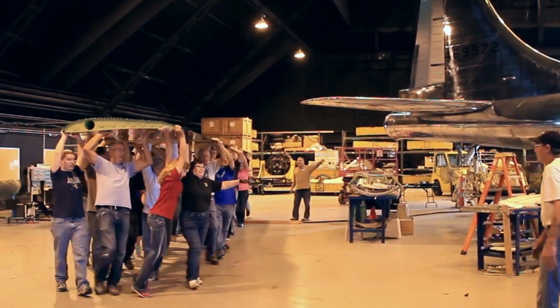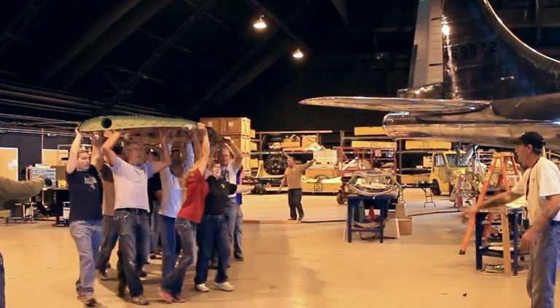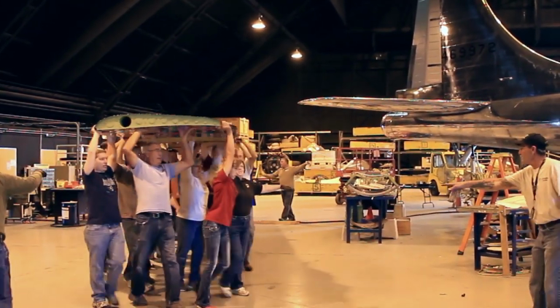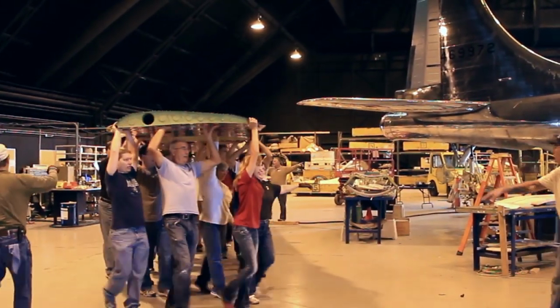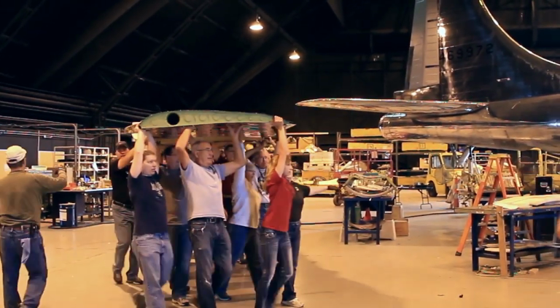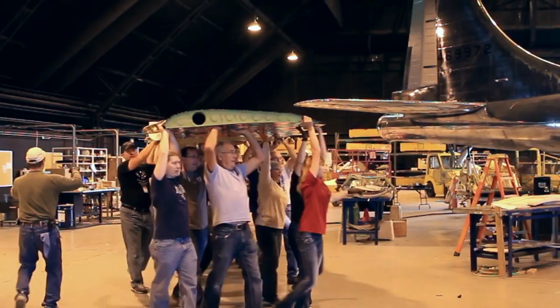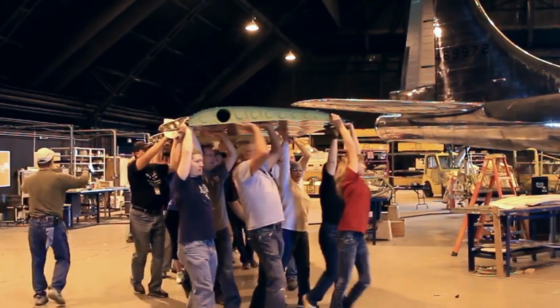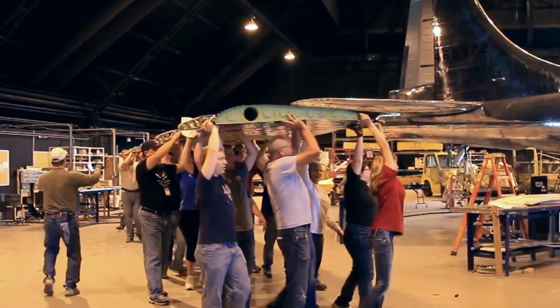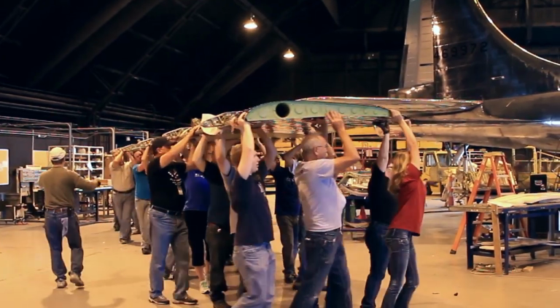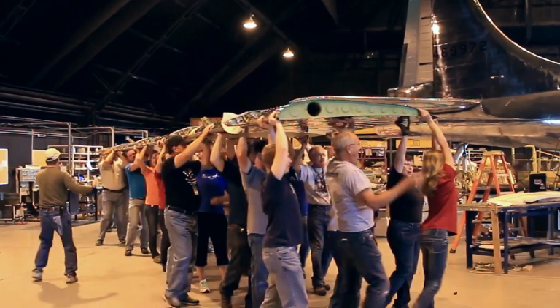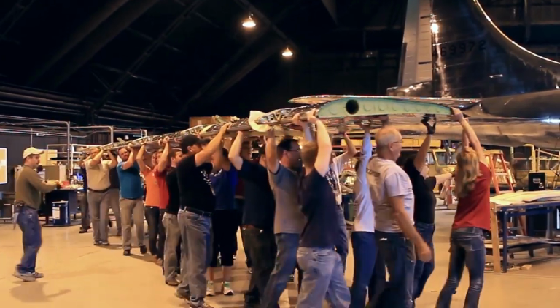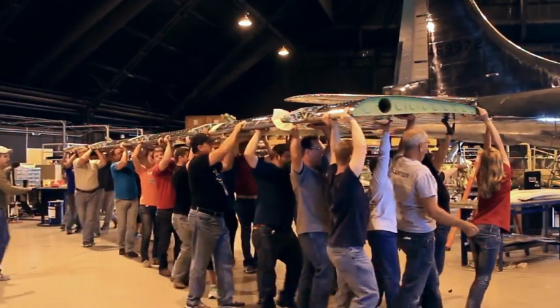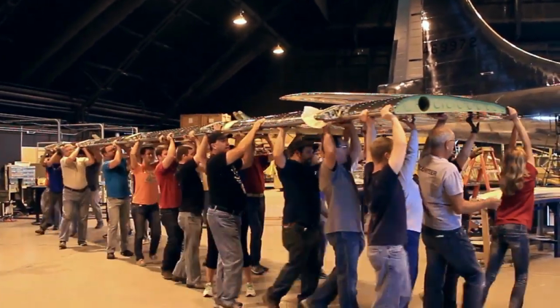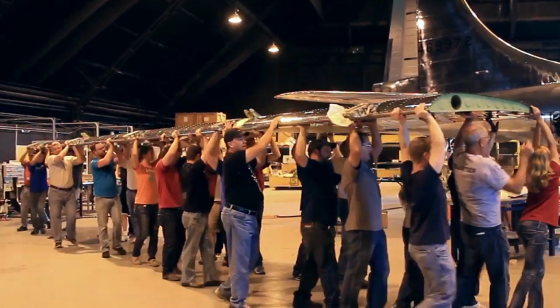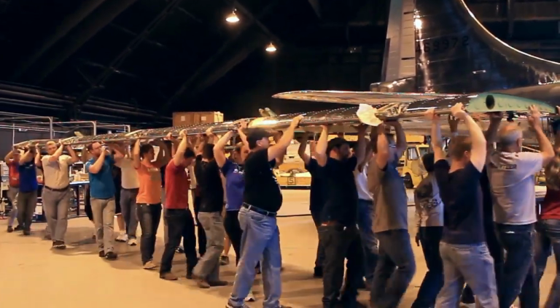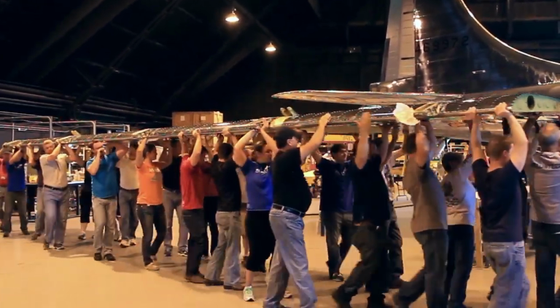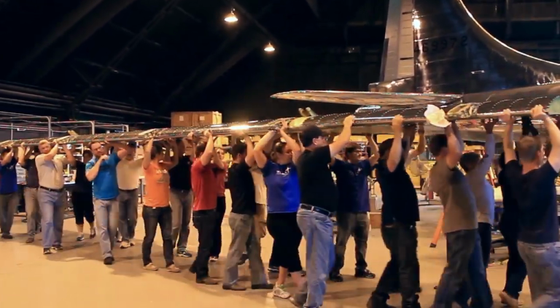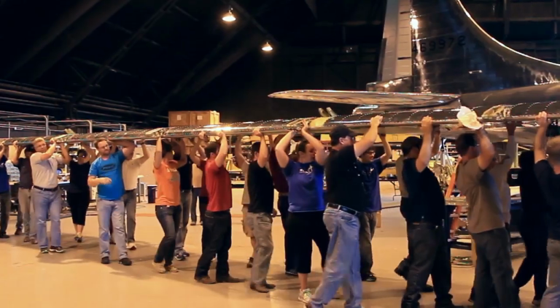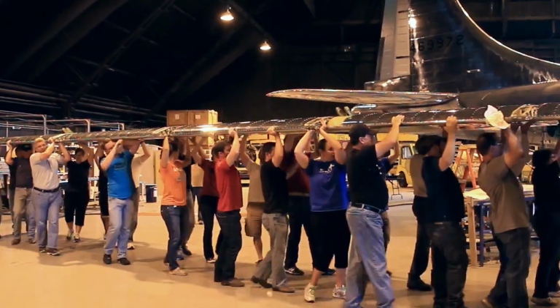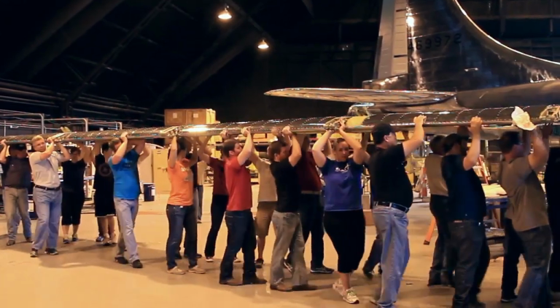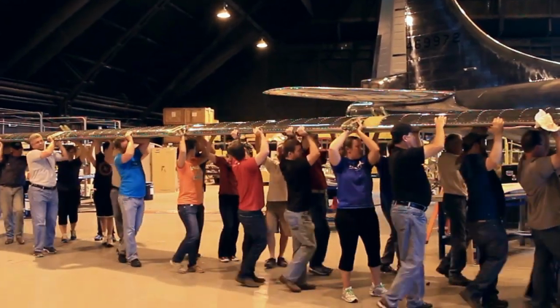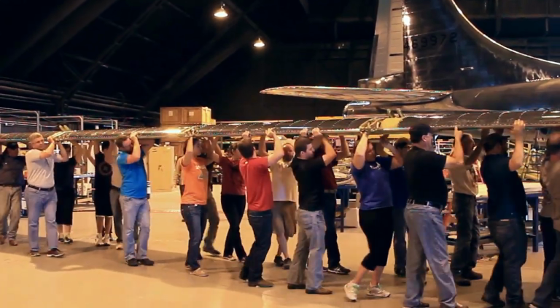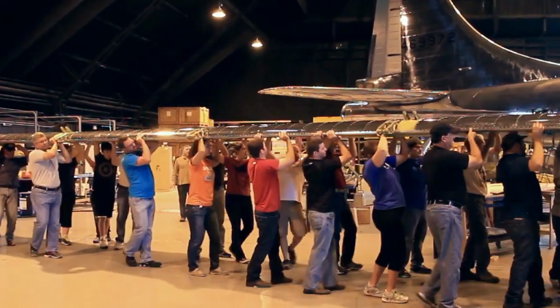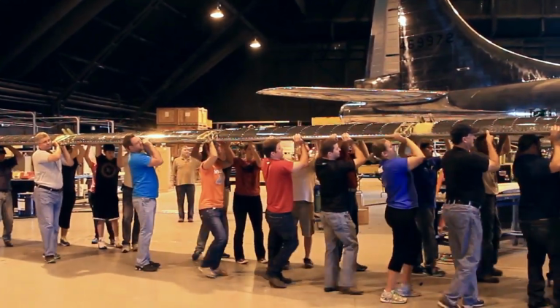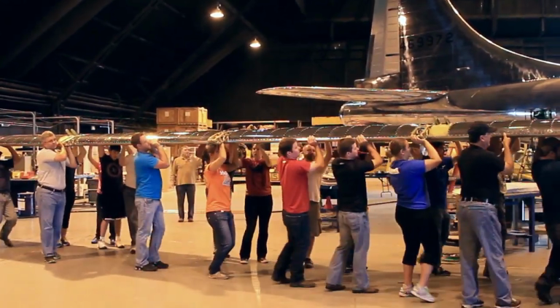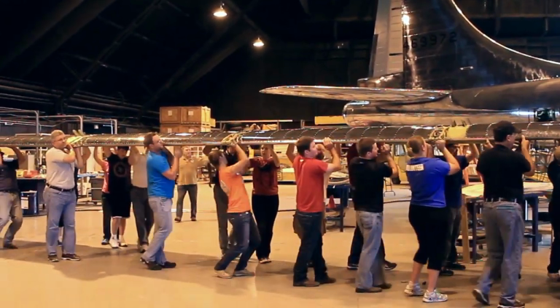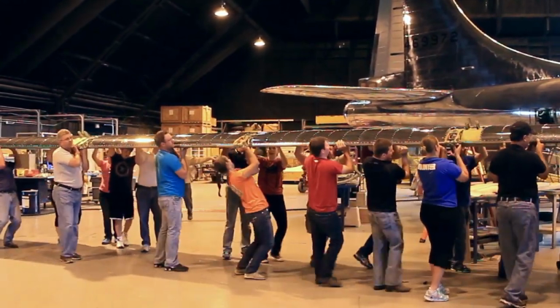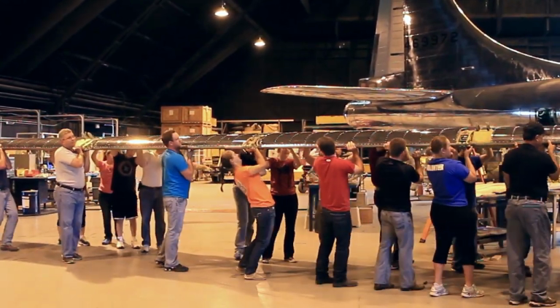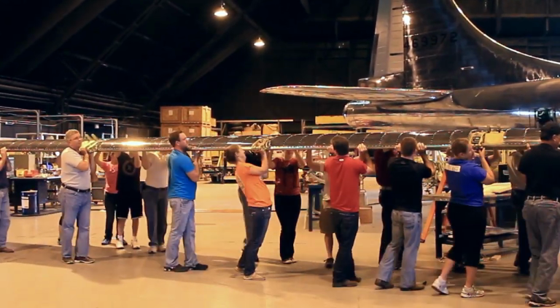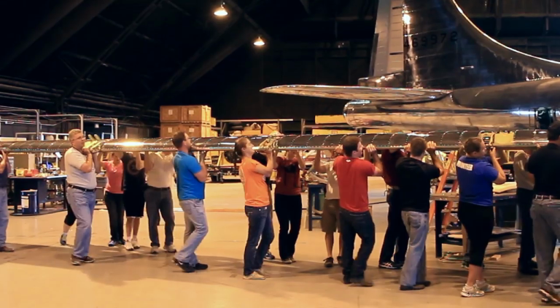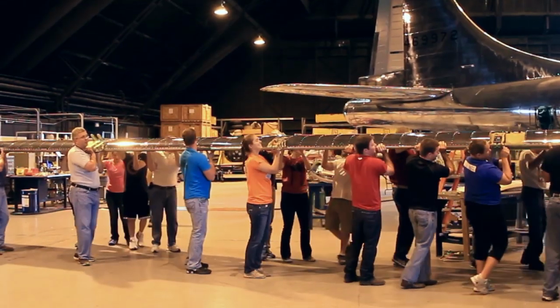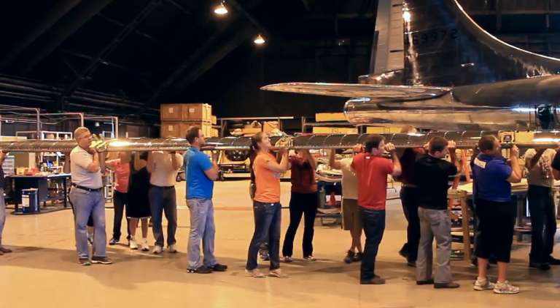You're about to dangle this young lady here. Okay, come on. You can lower her down a little. Watch the saw horses.